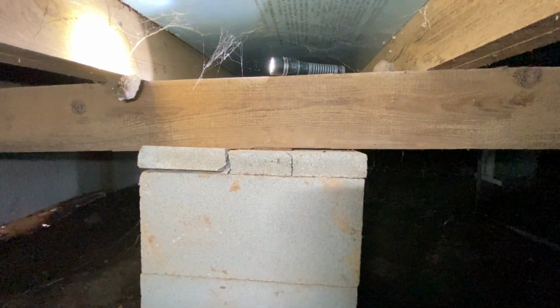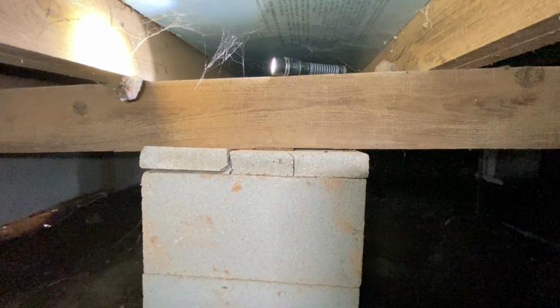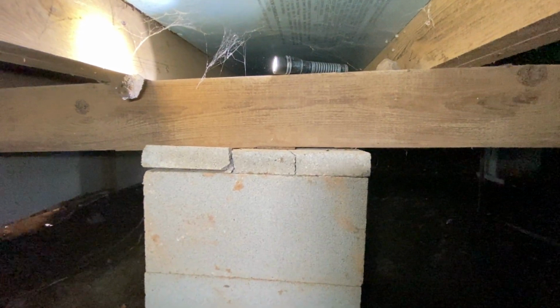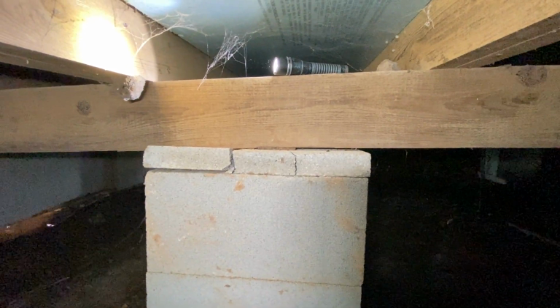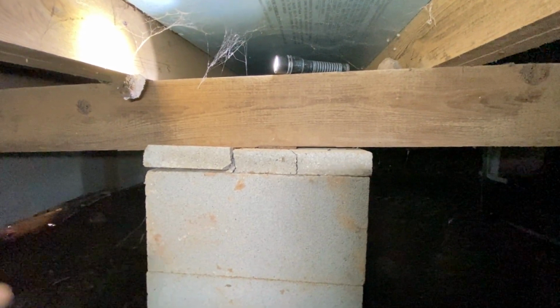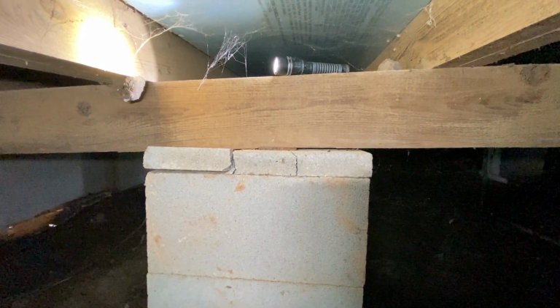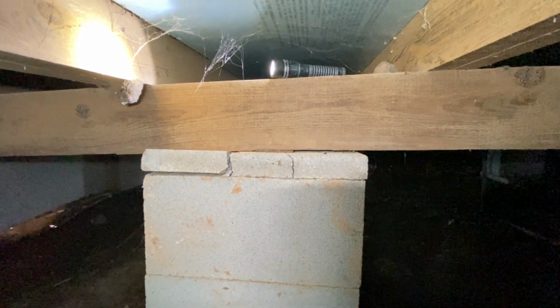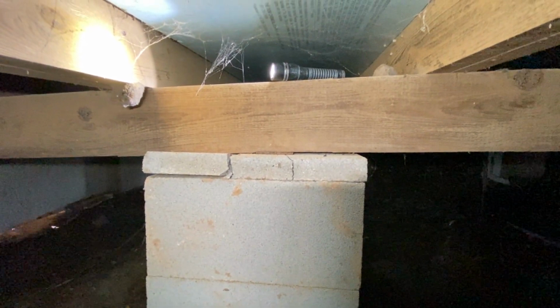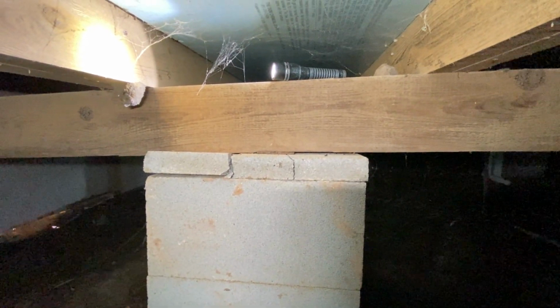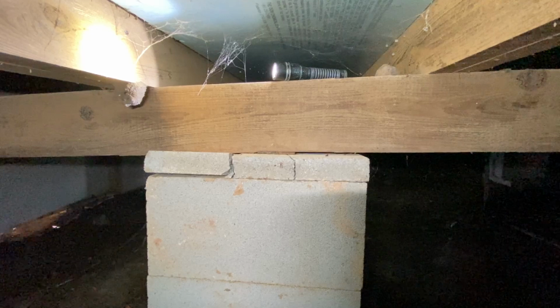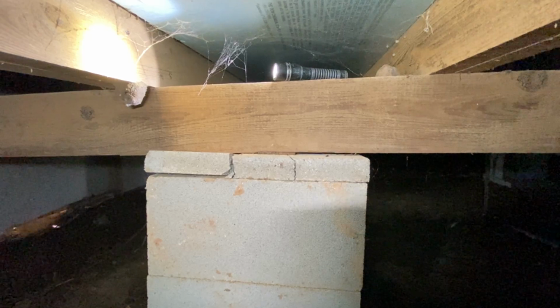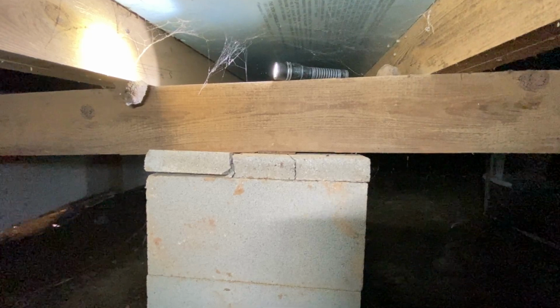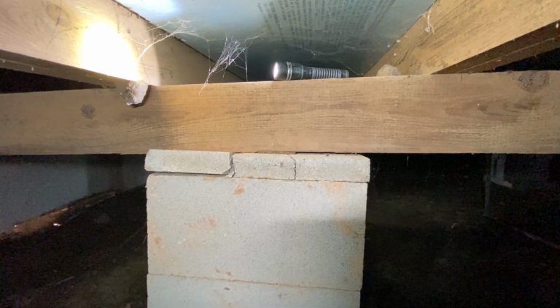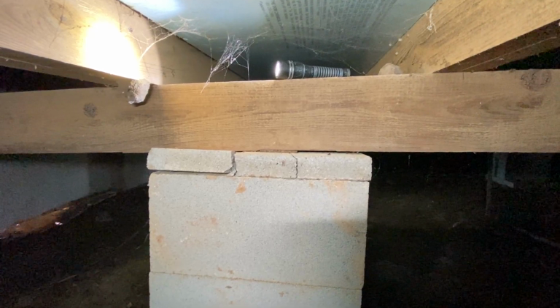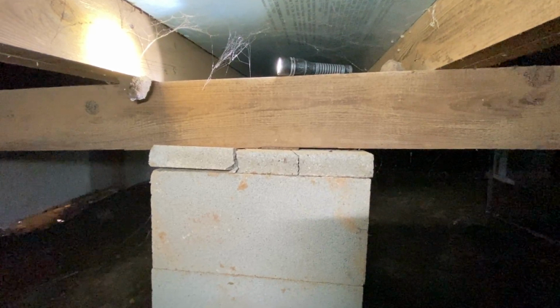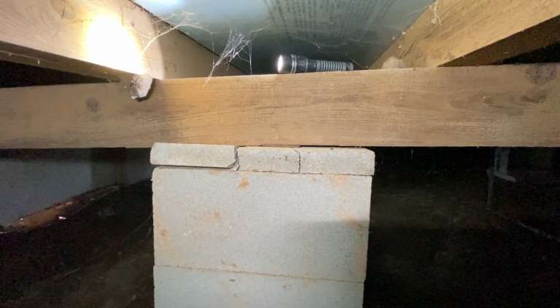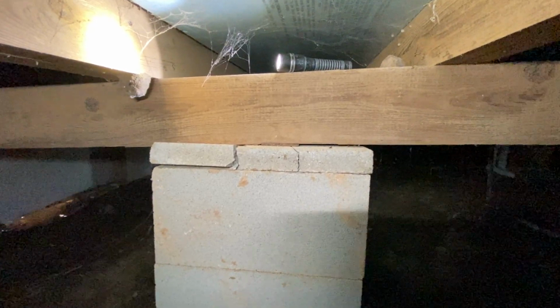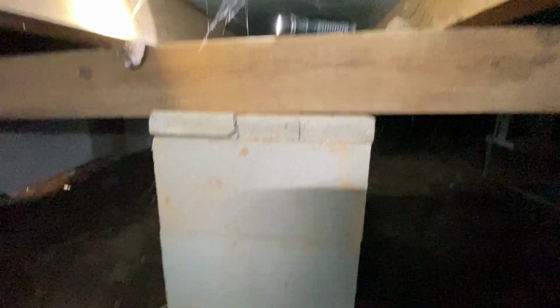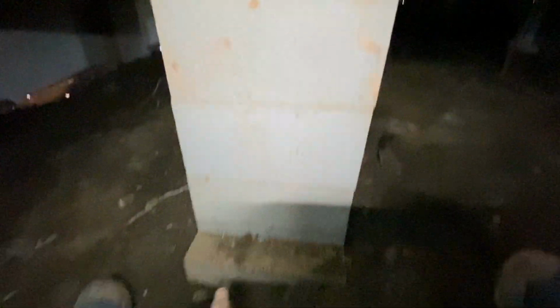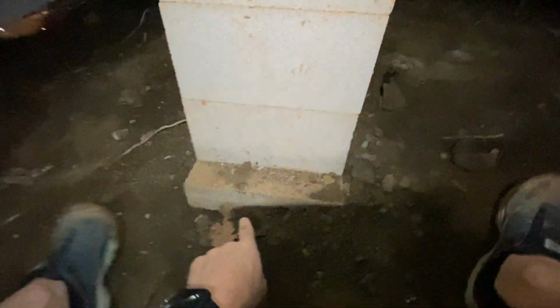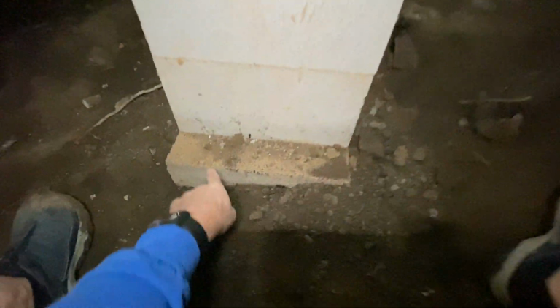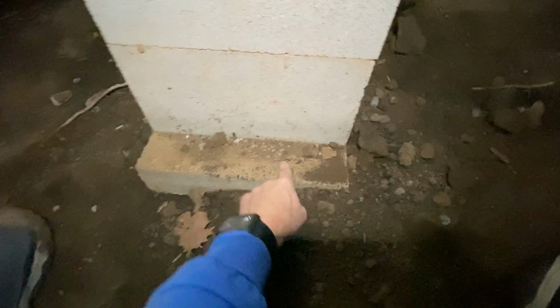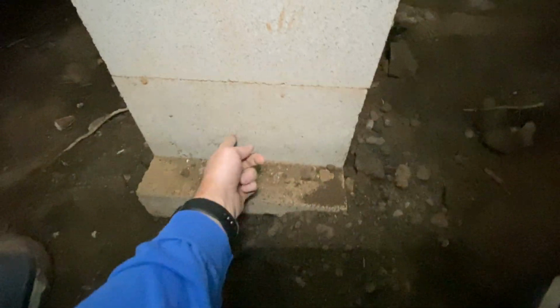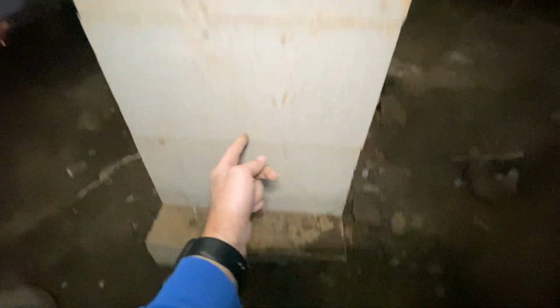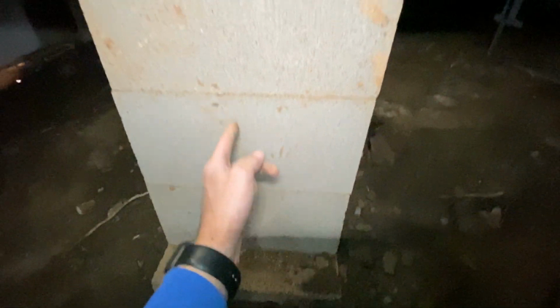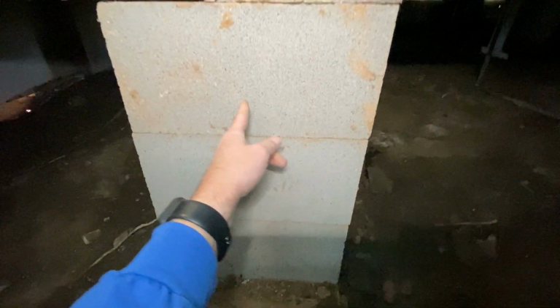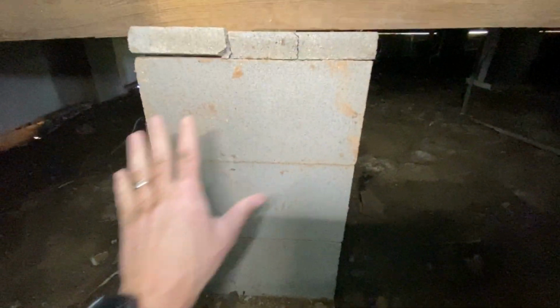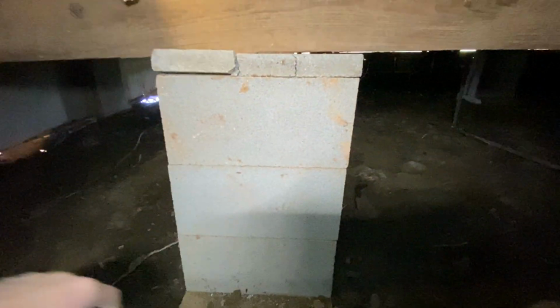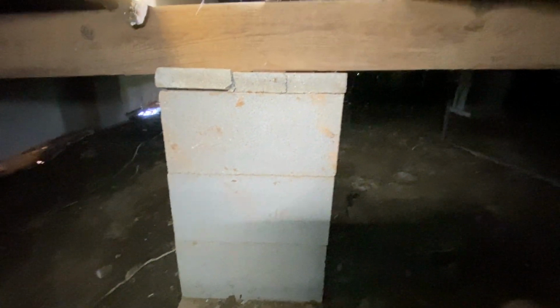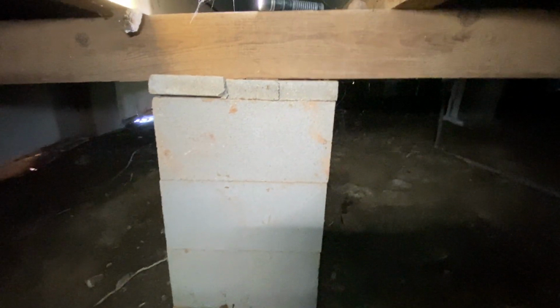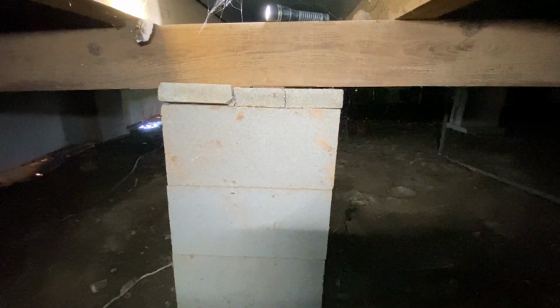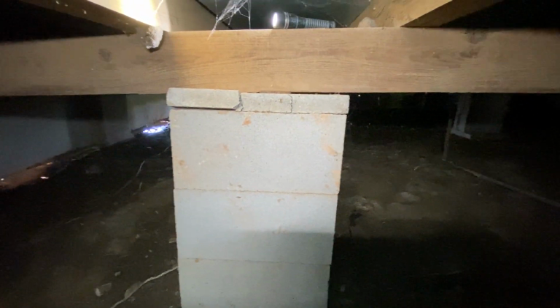In this video, I'm going to talk about why I don't like steel shims on a crawlspace, pier and beam type of home. What we've got here is a concrete base down below, stacked concrete blocks. That's a normal setup on a block and base home.